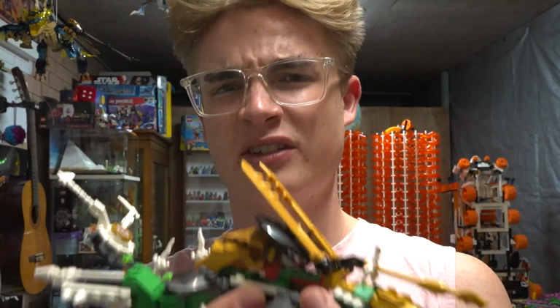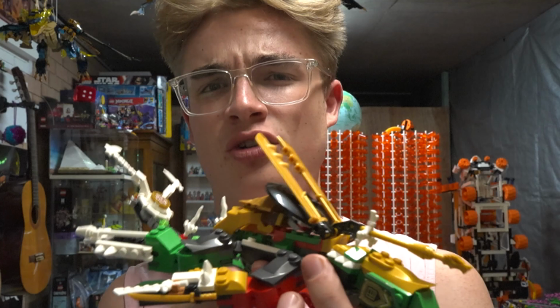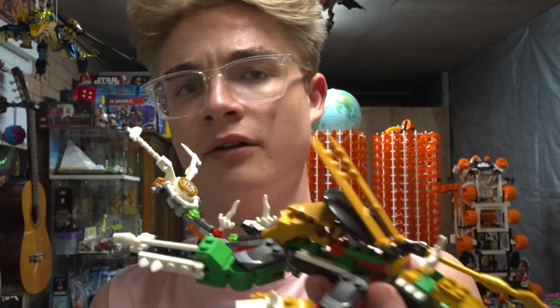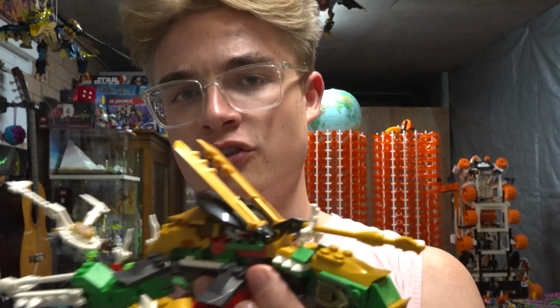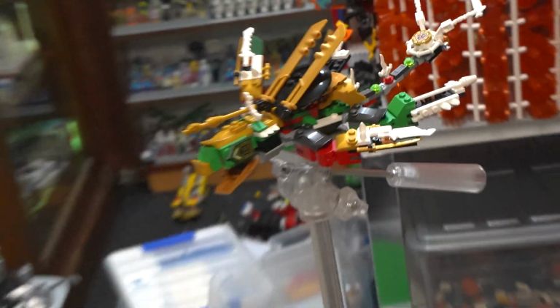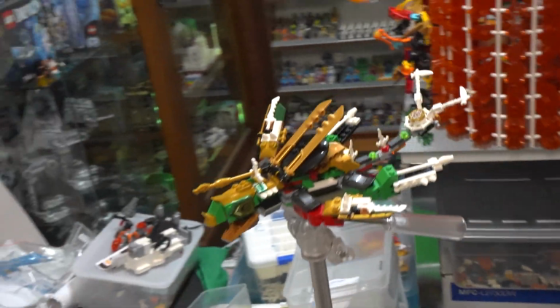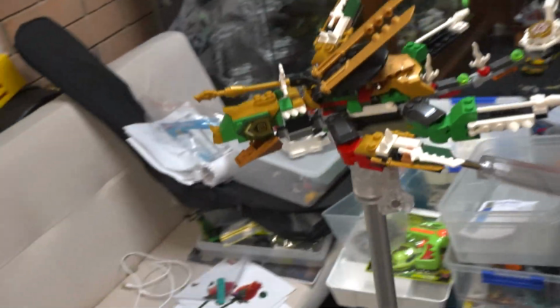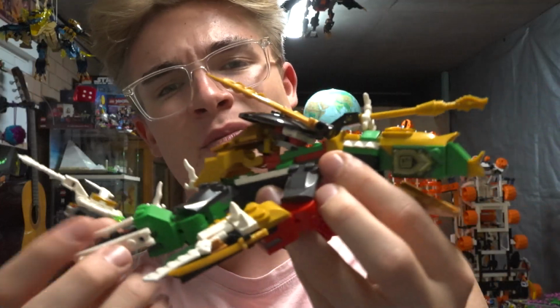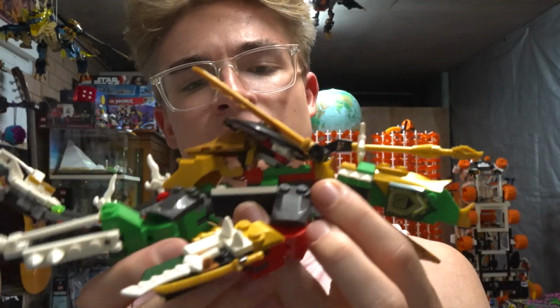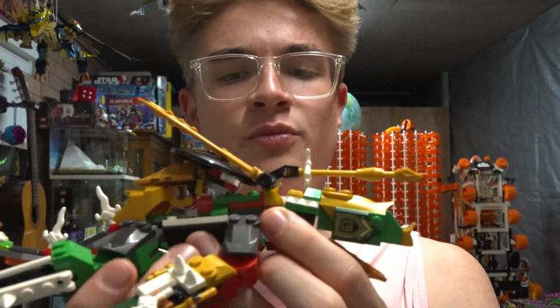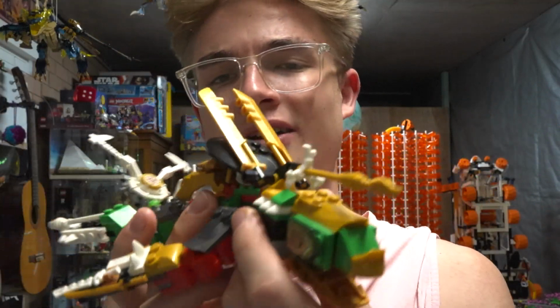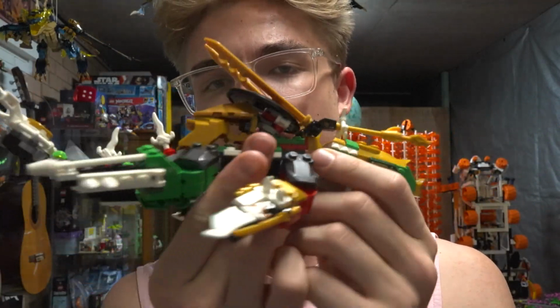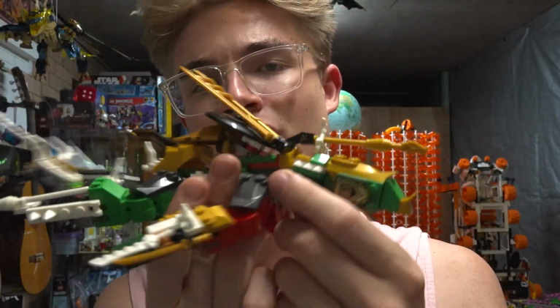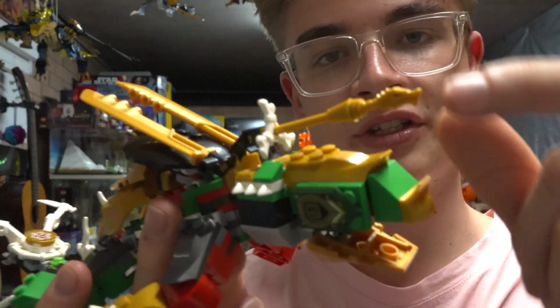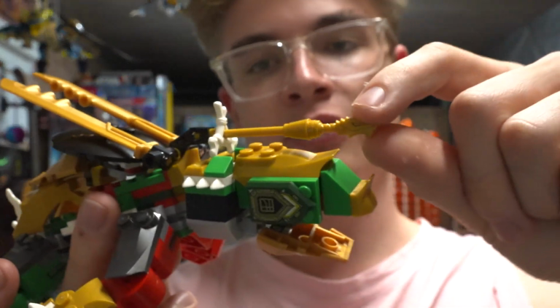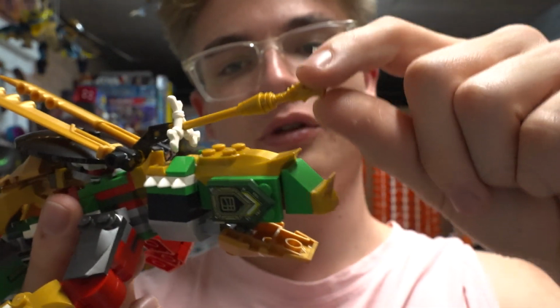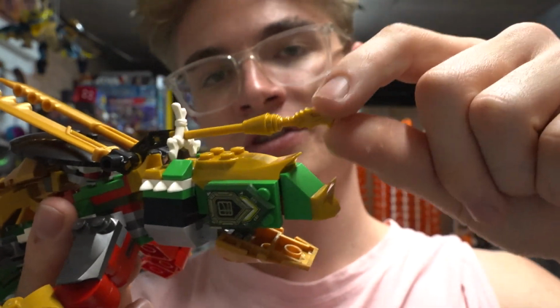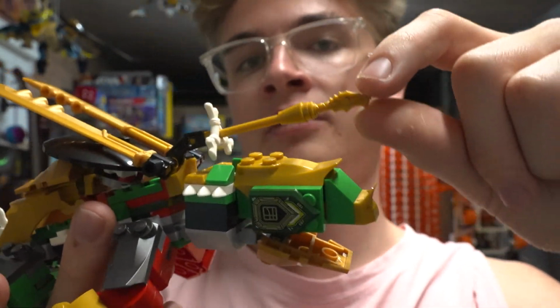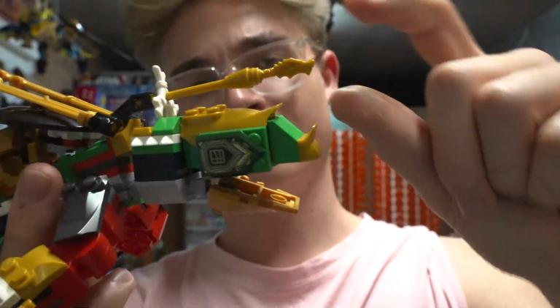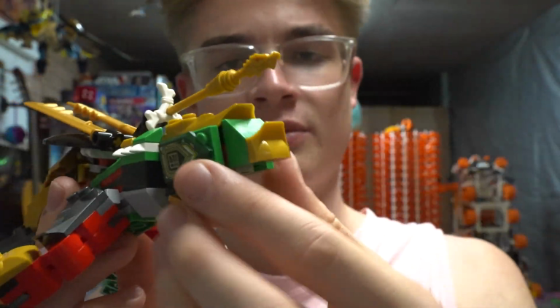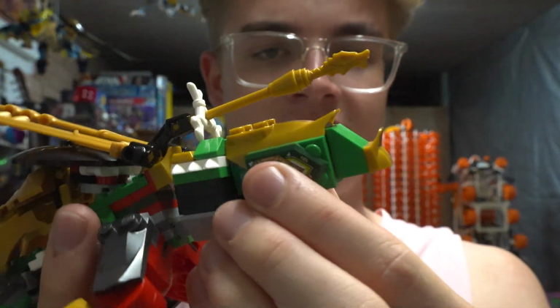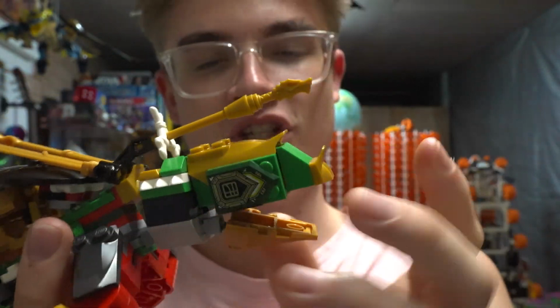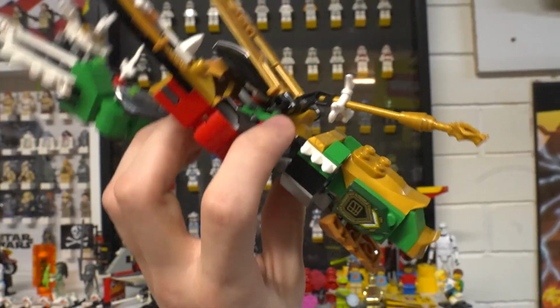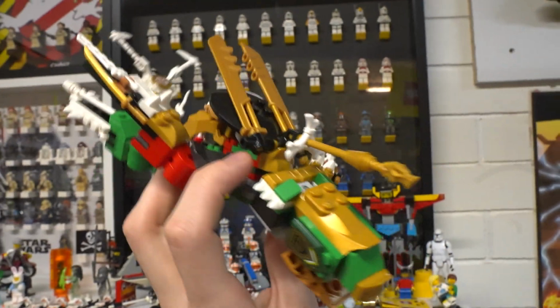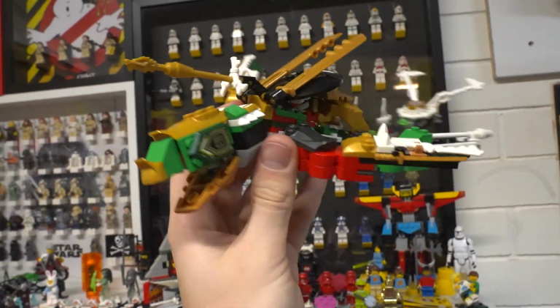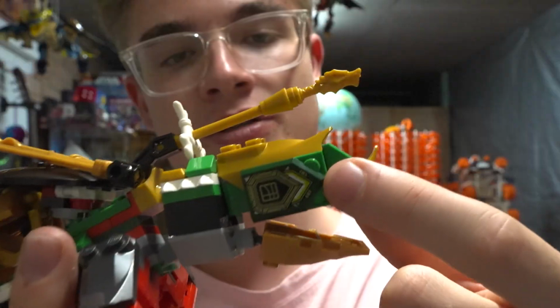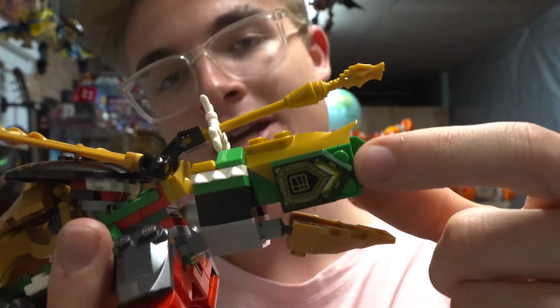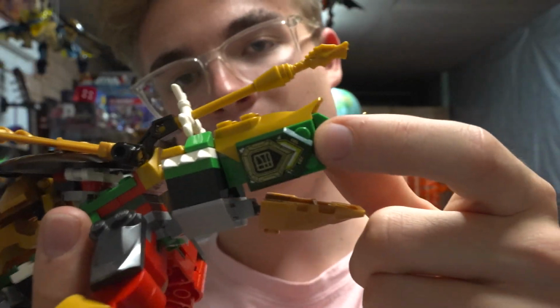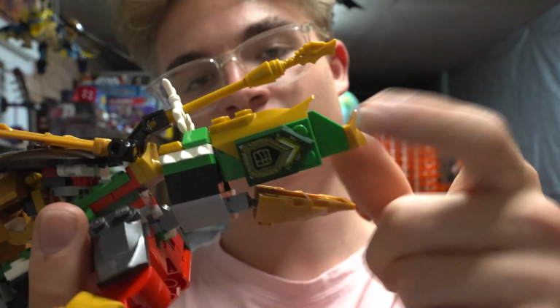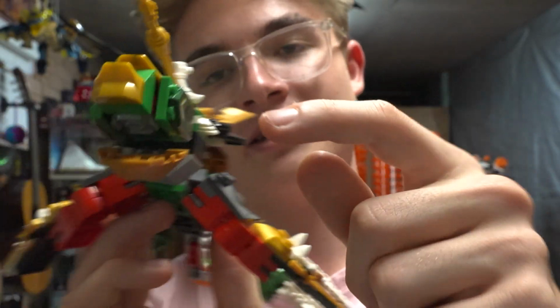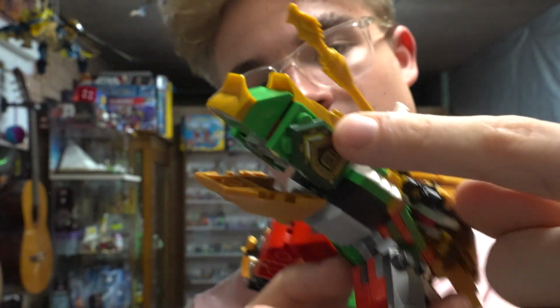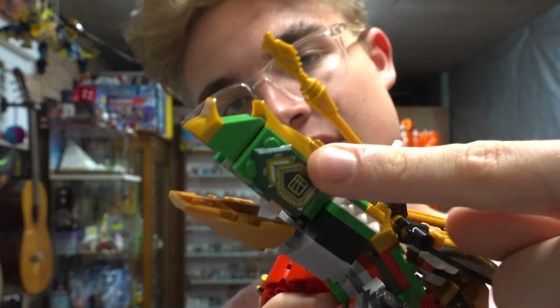Instead of a traditional Lego Ninjago dragon with wings, I've made four separate limbs so it's more of an underwater swimming dragon. It's got this big unicorn horn style hole at the front, as well as this head which I've built using the mech pieces and used the Nexo Knight printed shield as eyes on both sides.